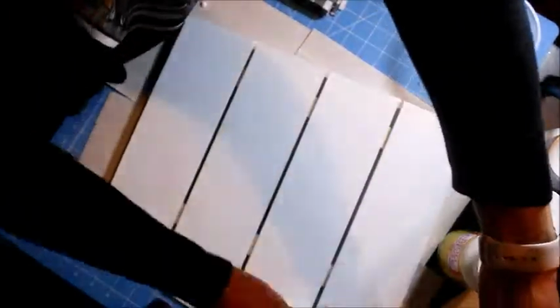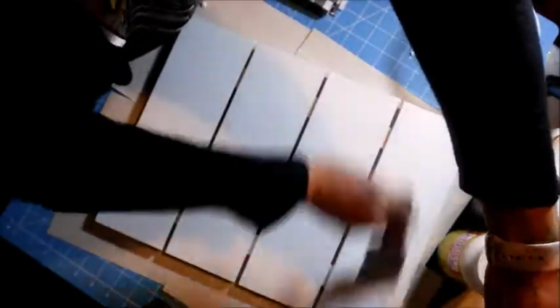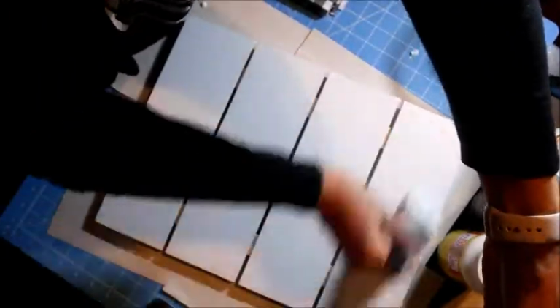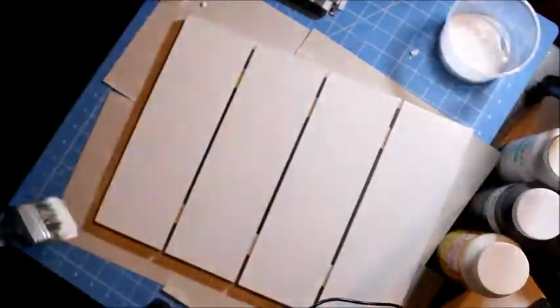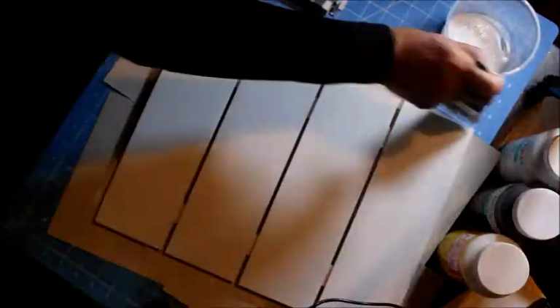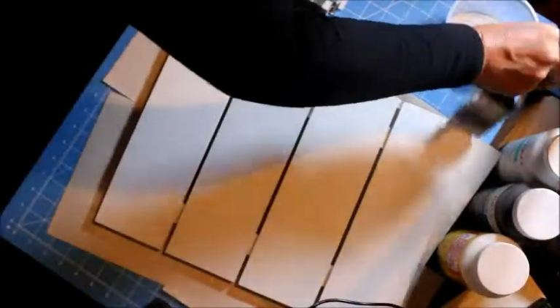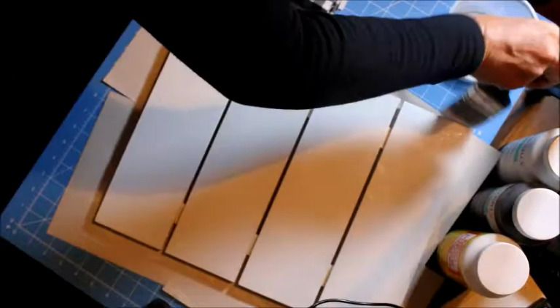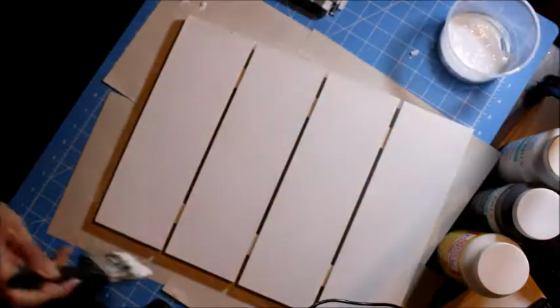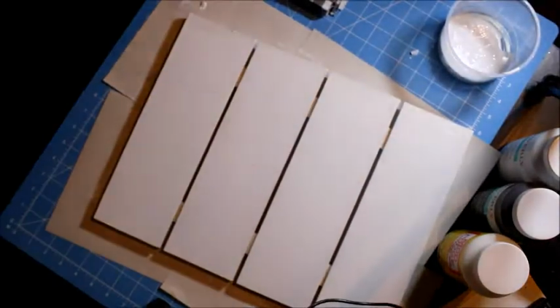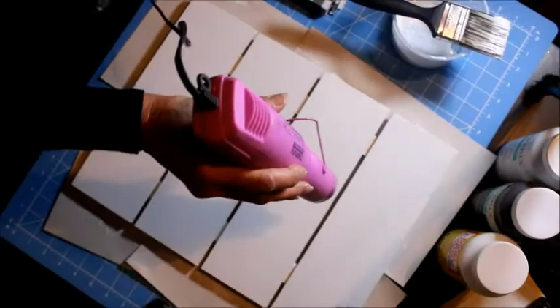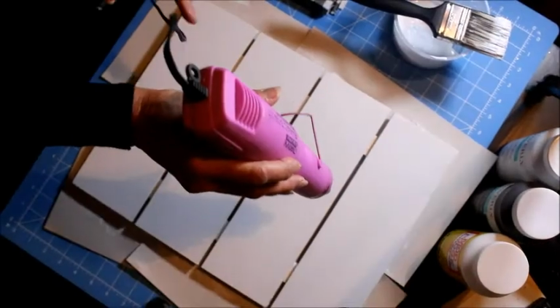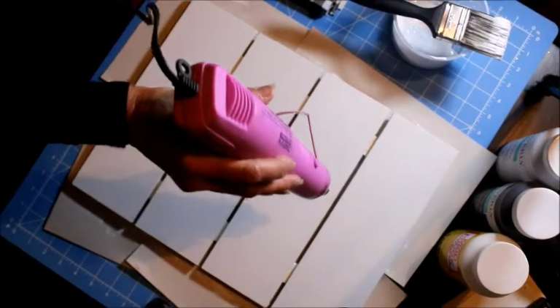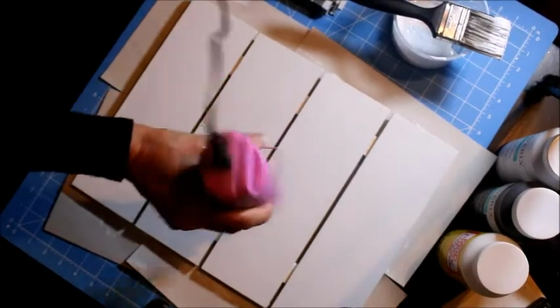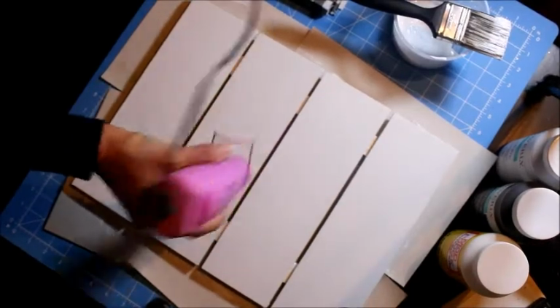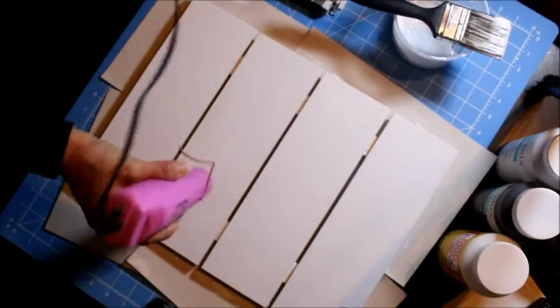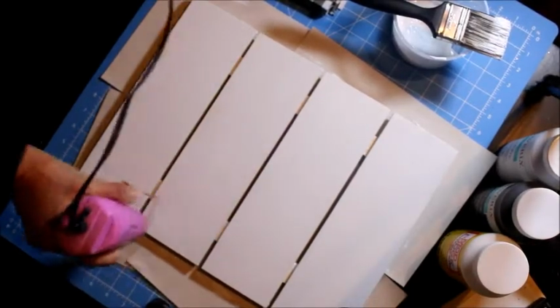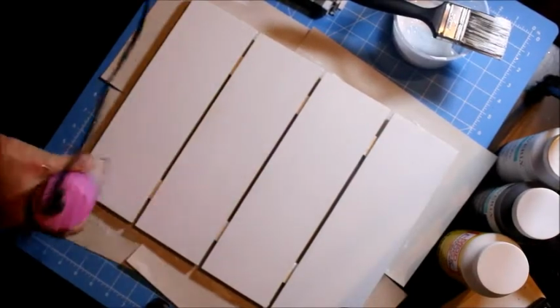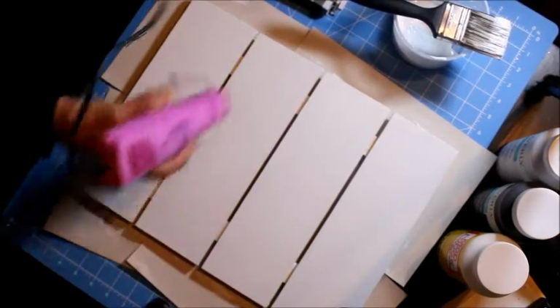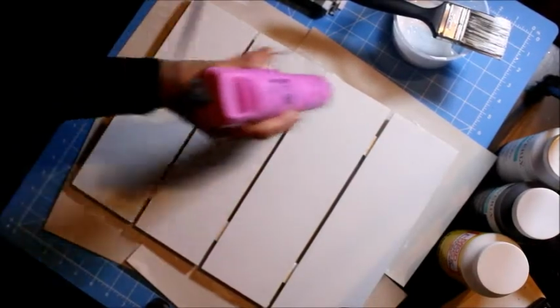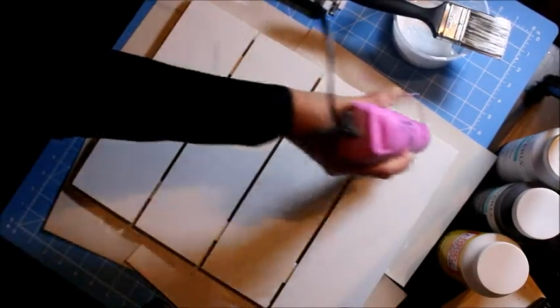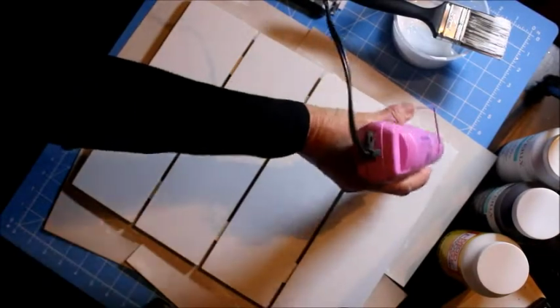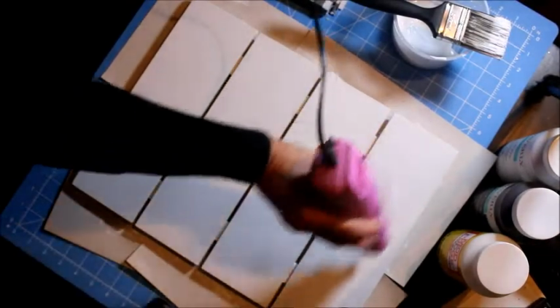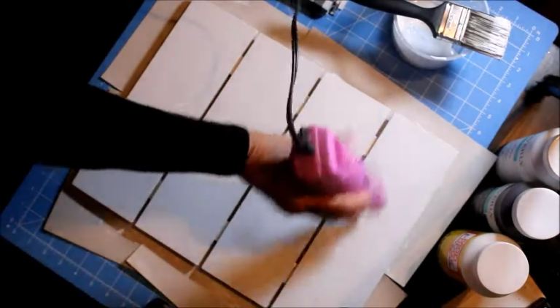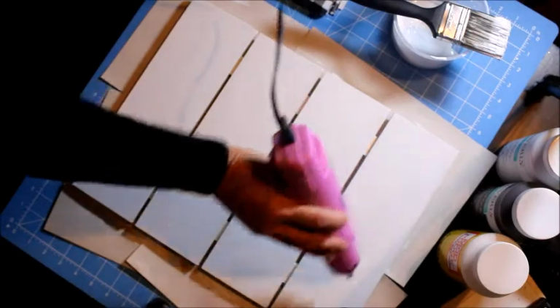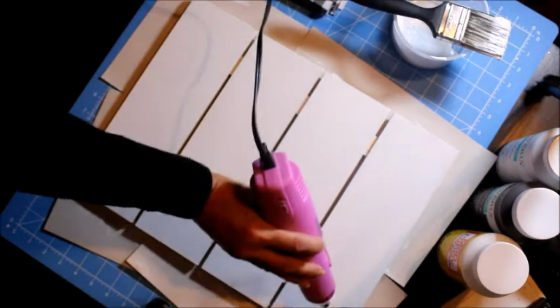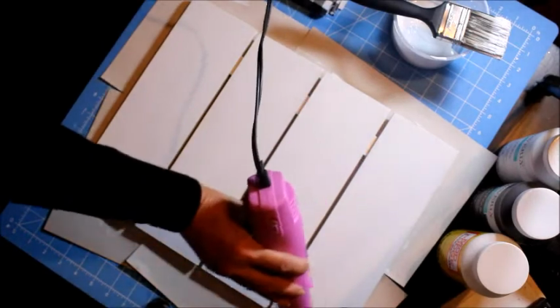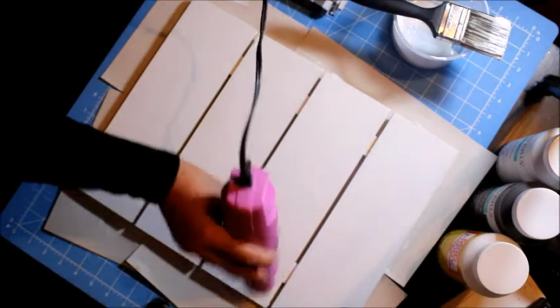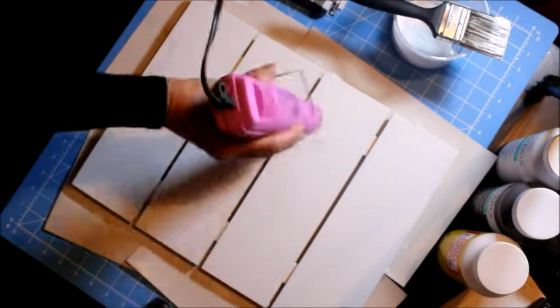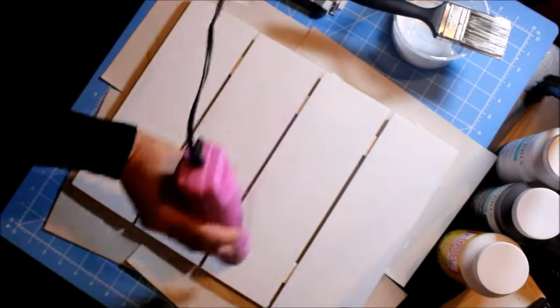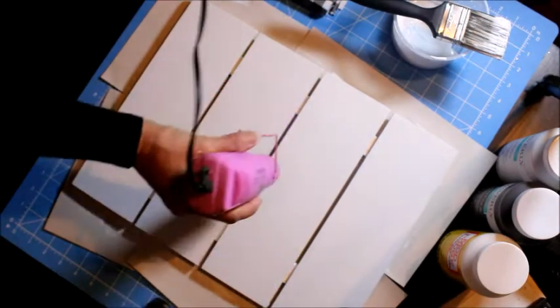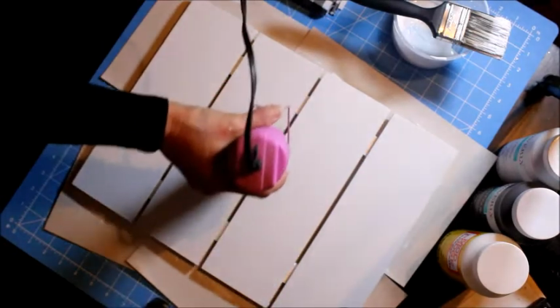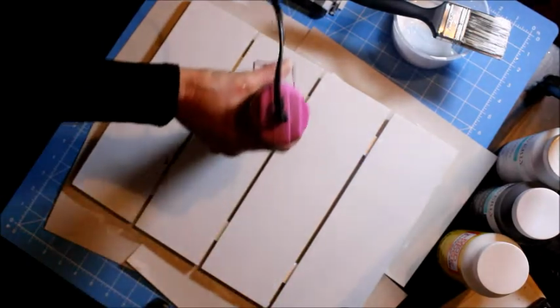After I'm going to help it dry with the heat gun, and also wait a little bit so it'll dry naturally.